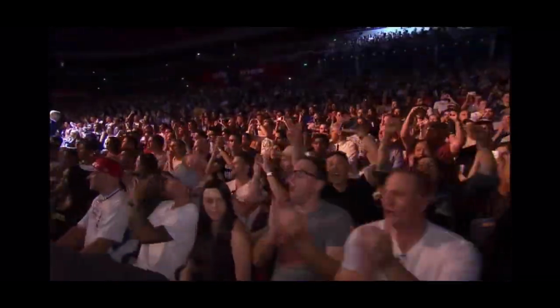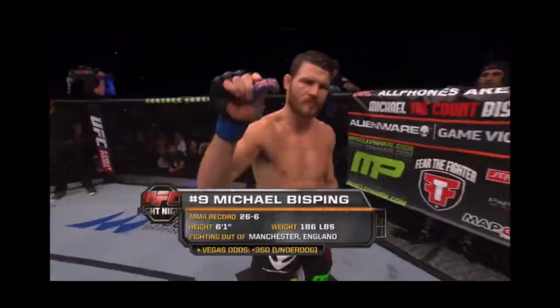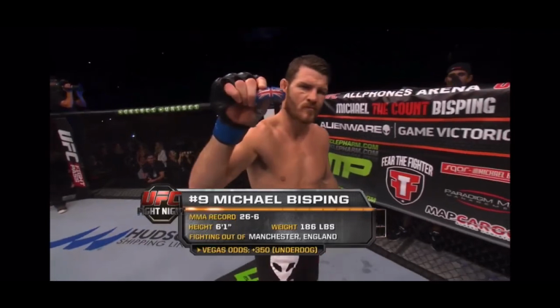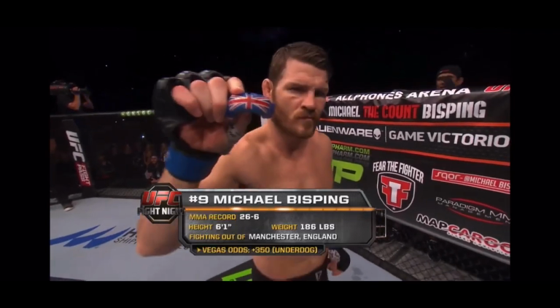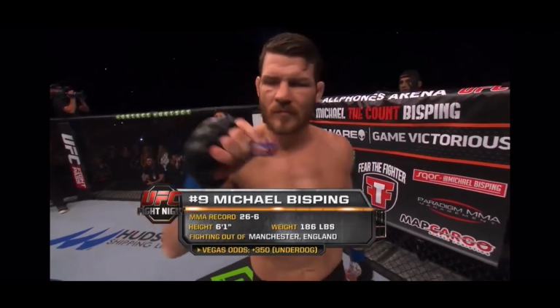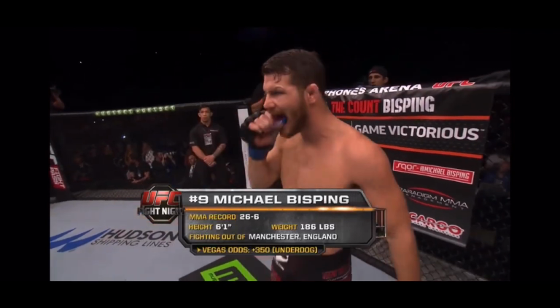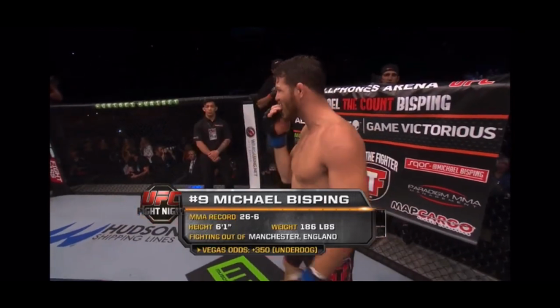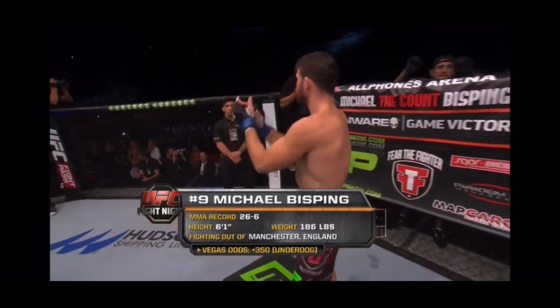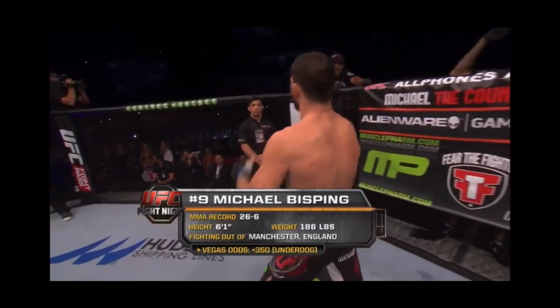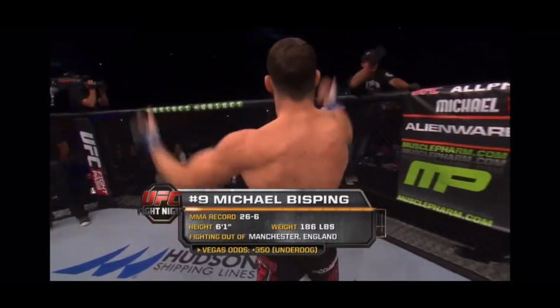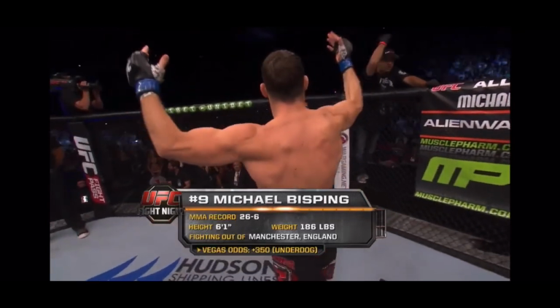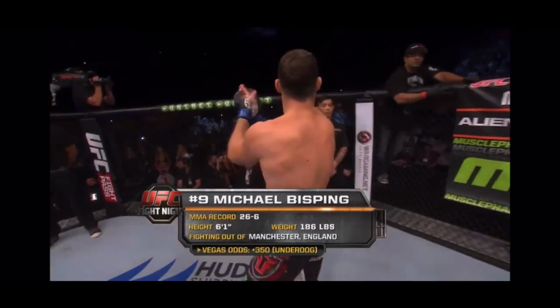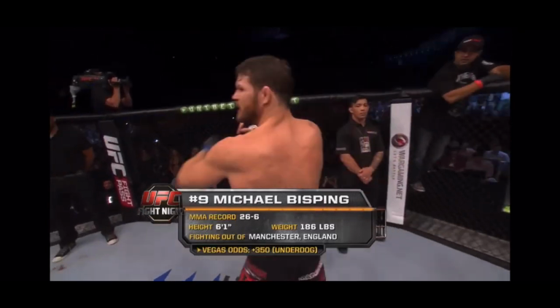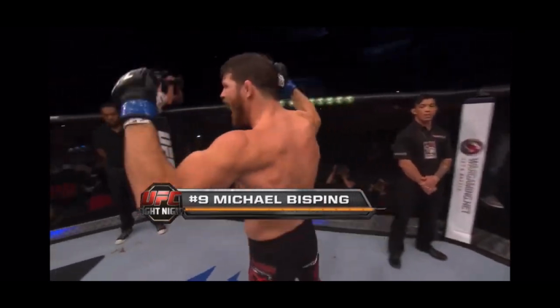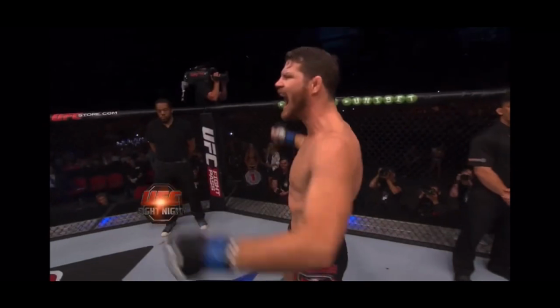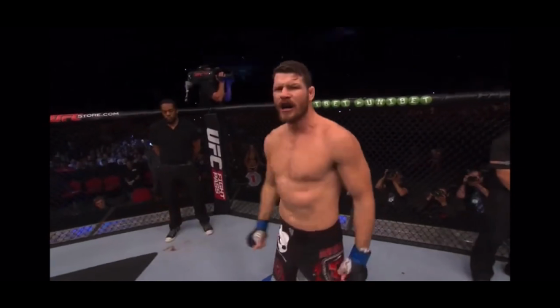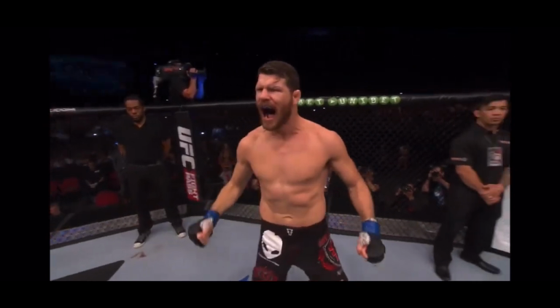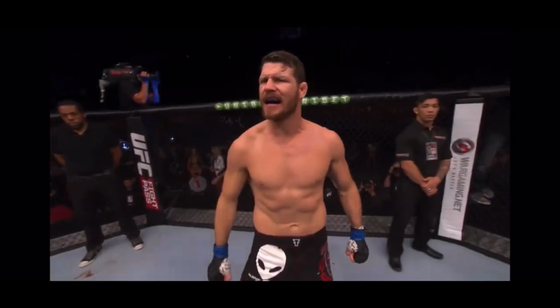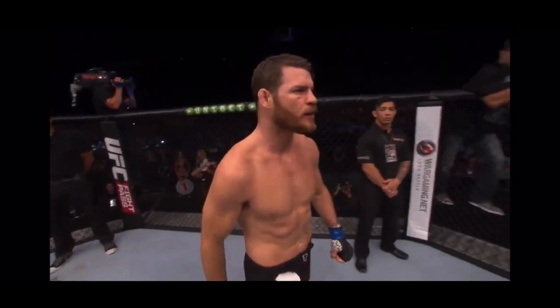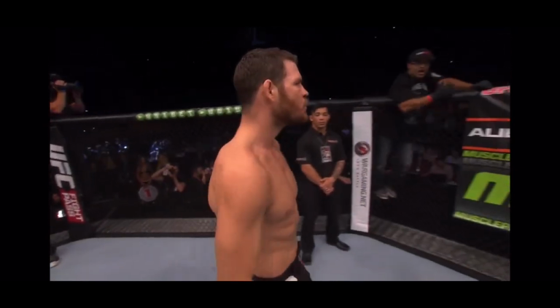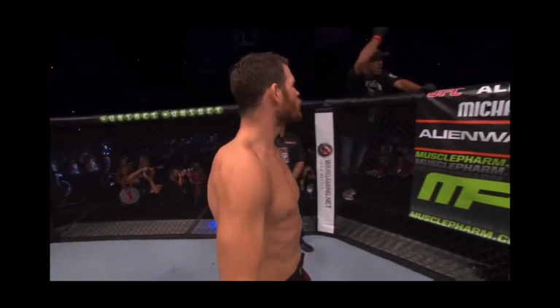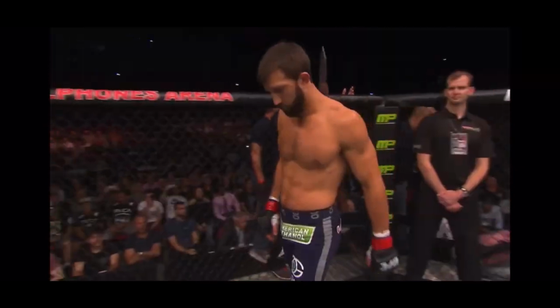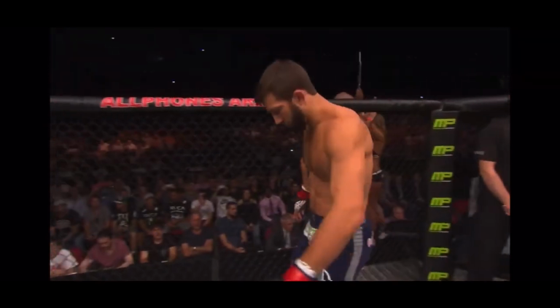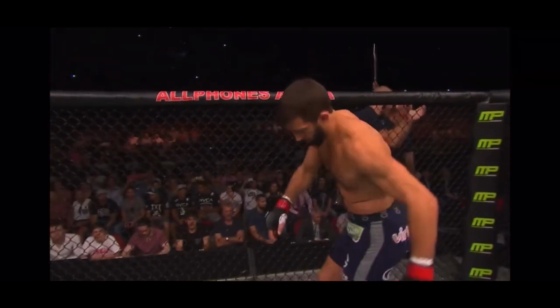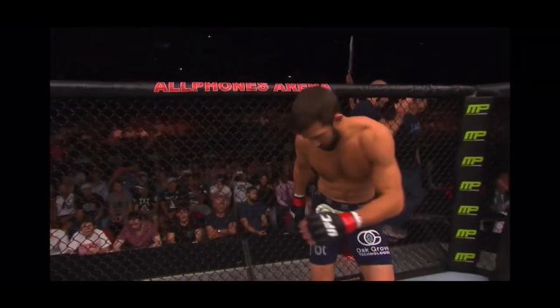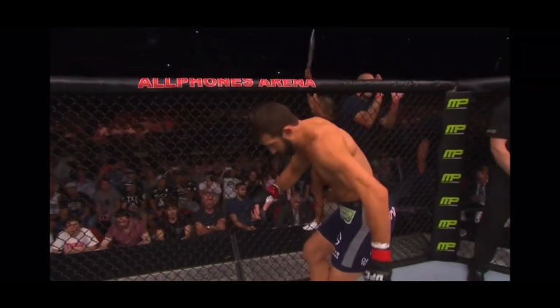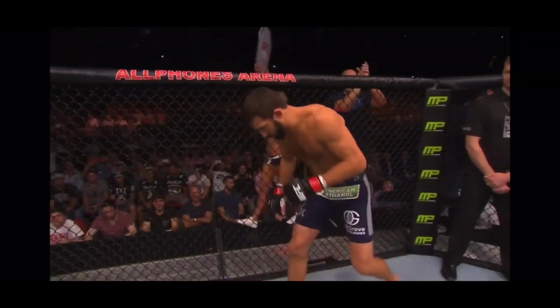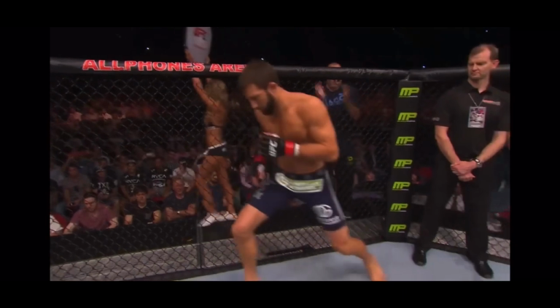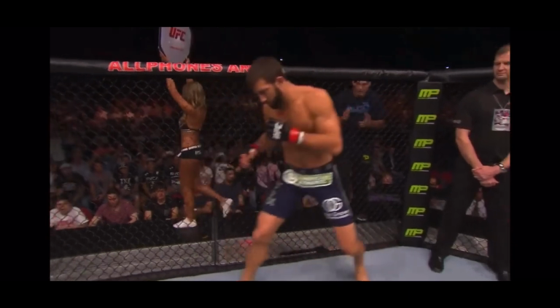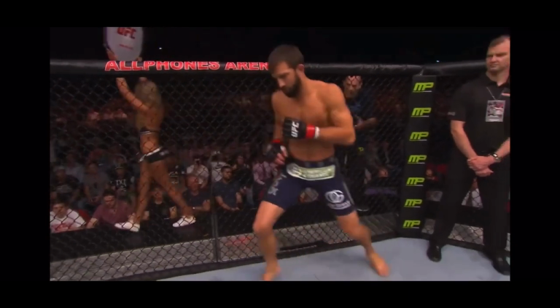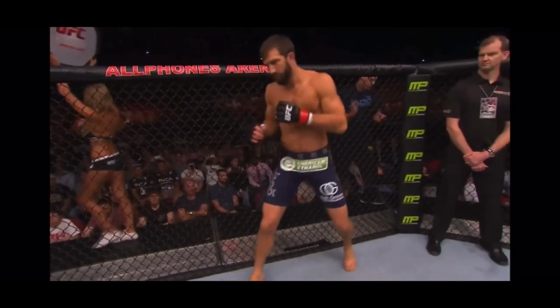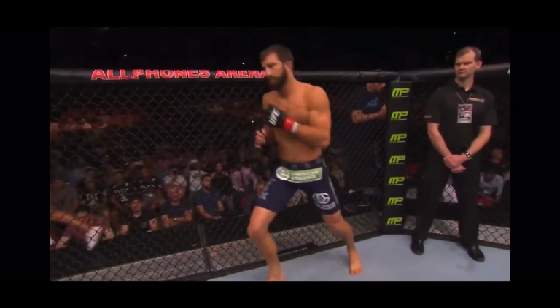Here is Michael 'The K' Bisping! Here is Lou Greco!